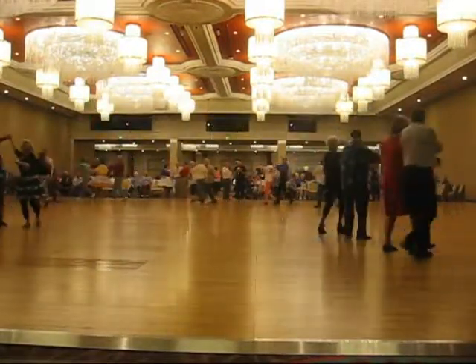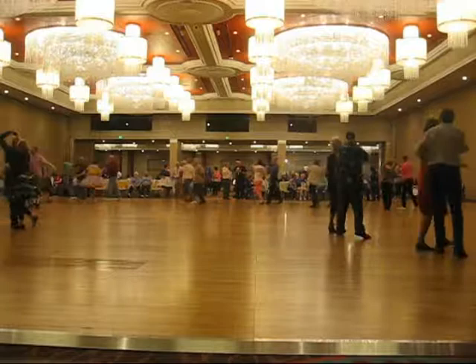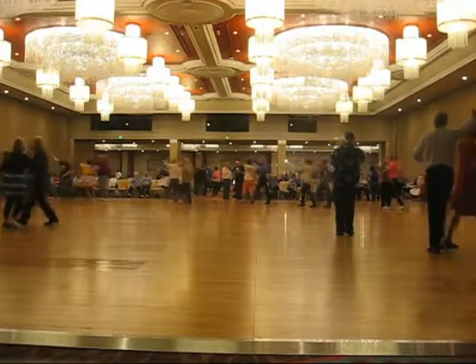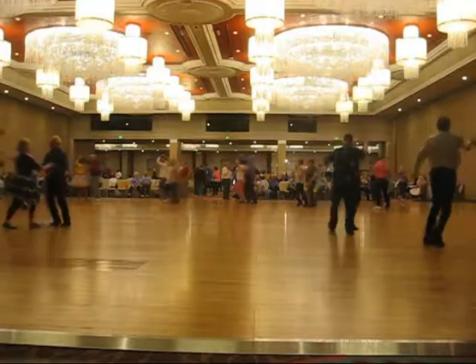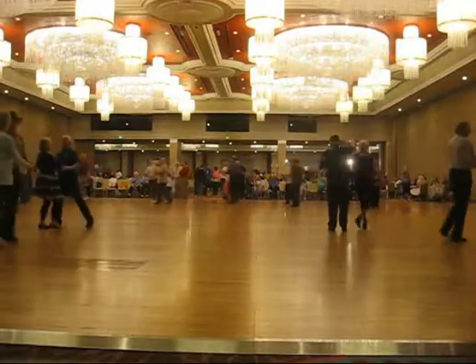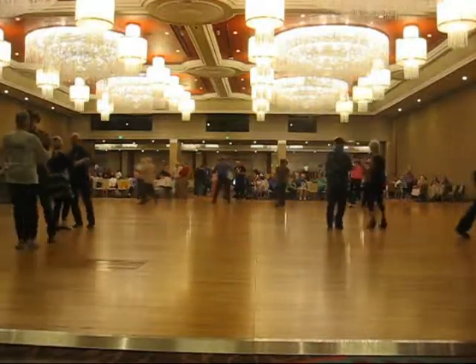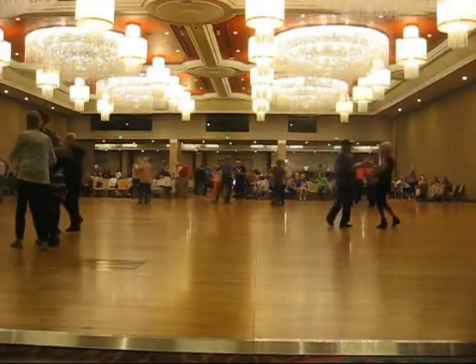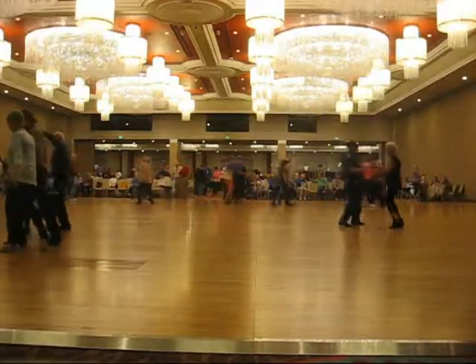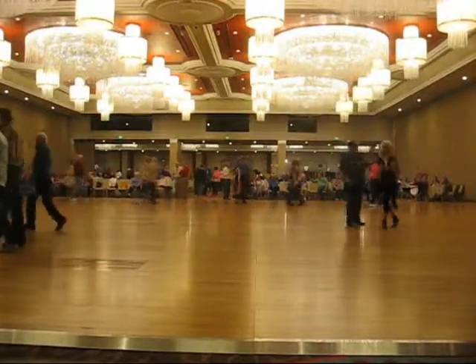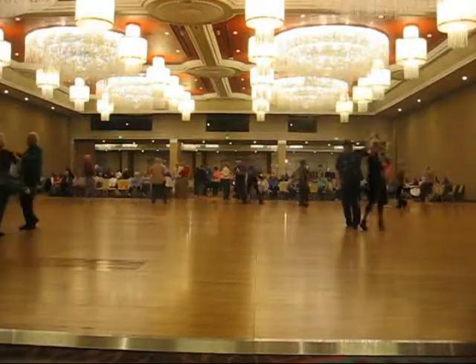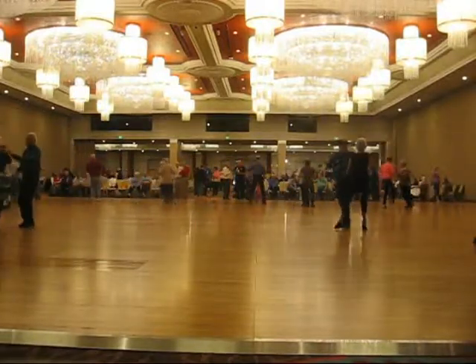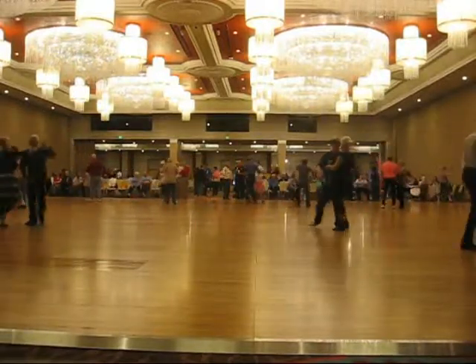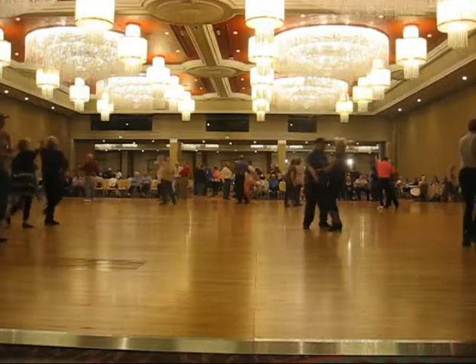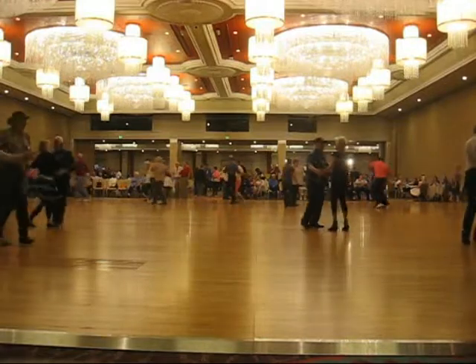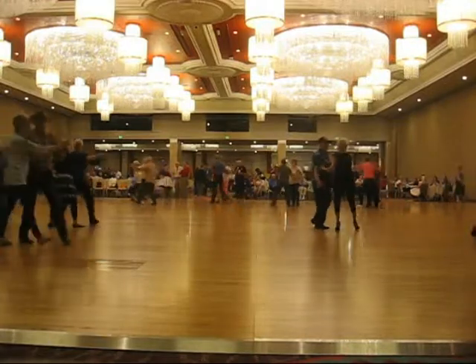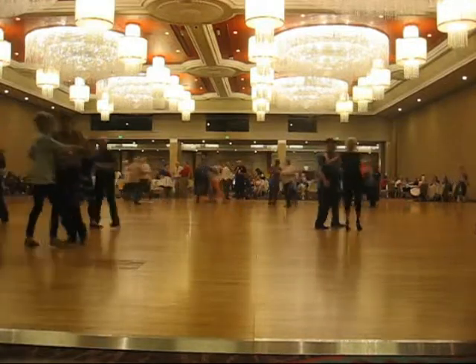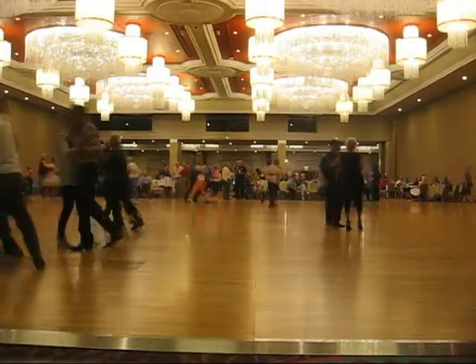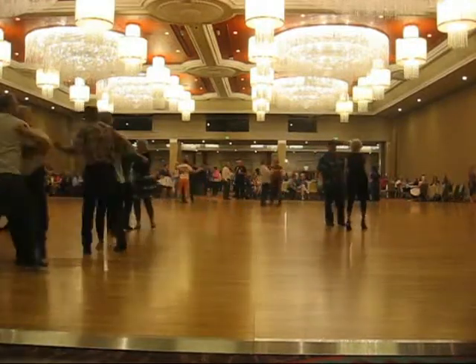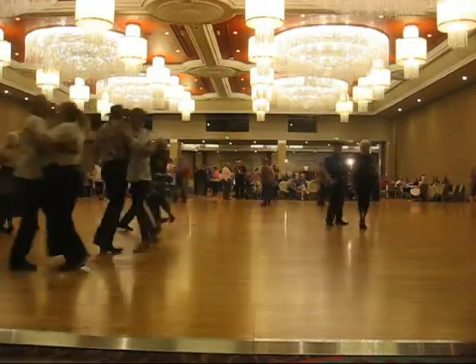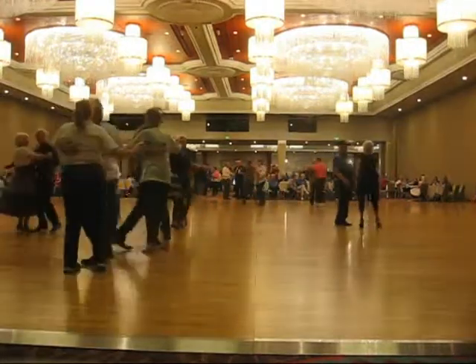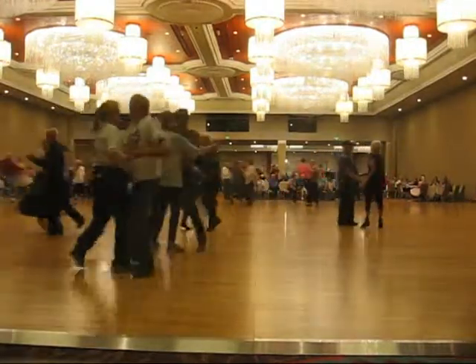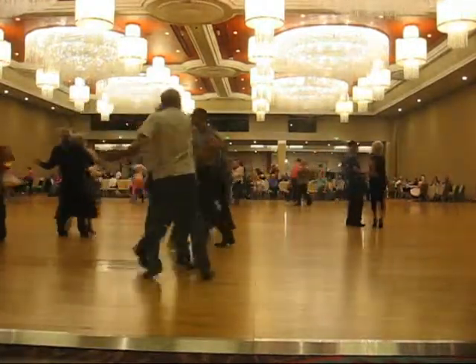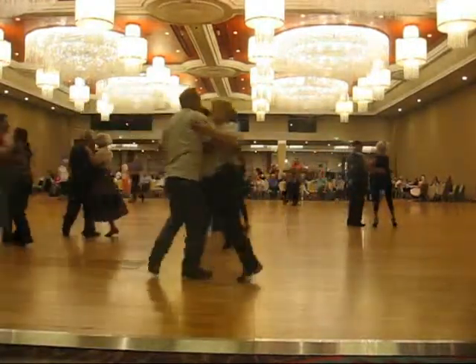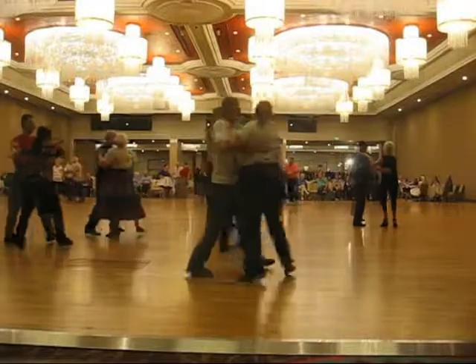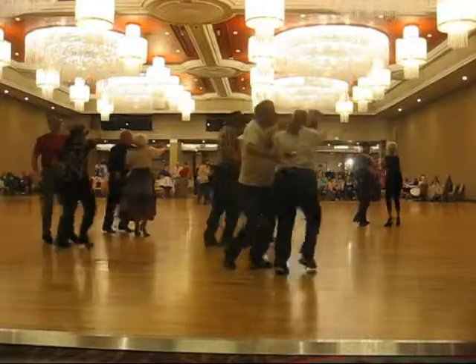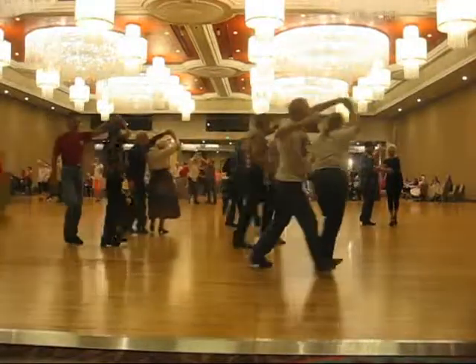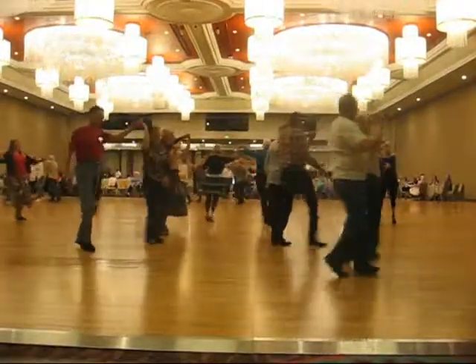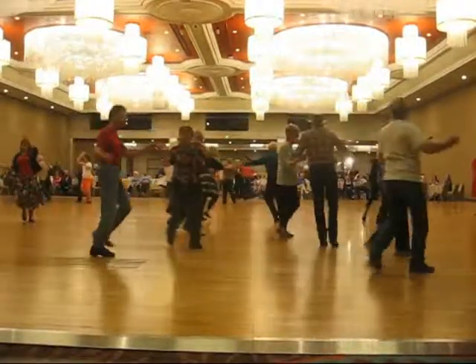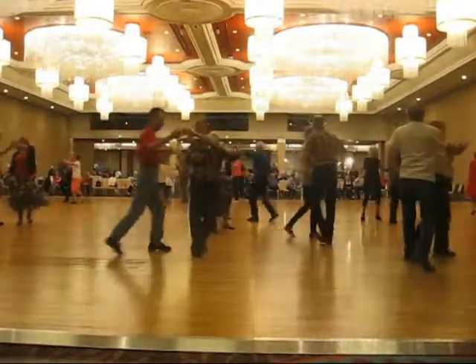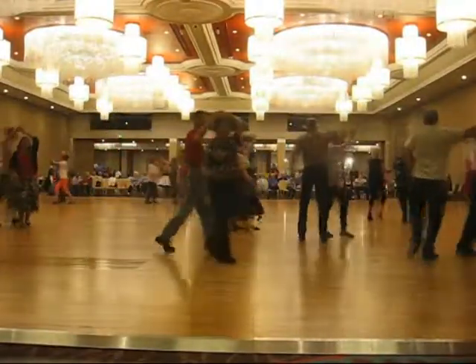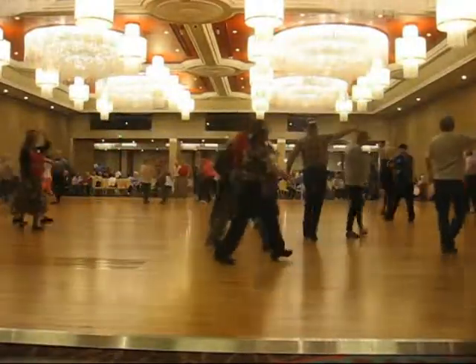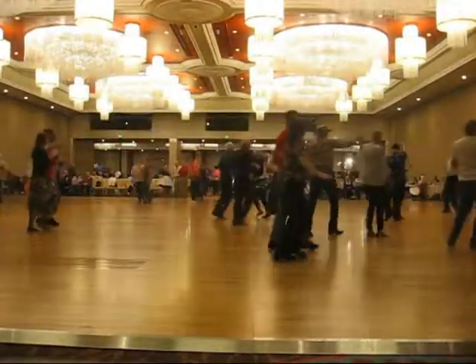To face, traveling box. Forward, turning two-steps. Do two more. Do a full lace-up. Traveling box.